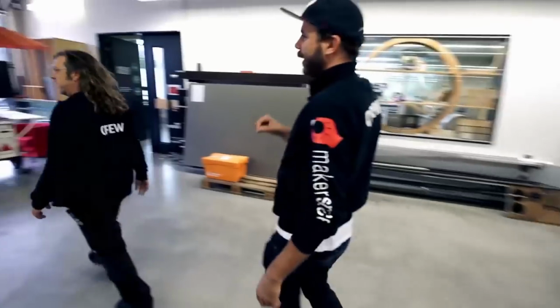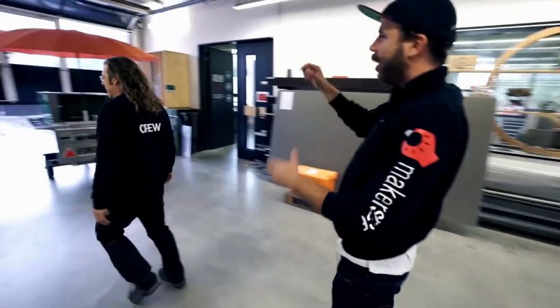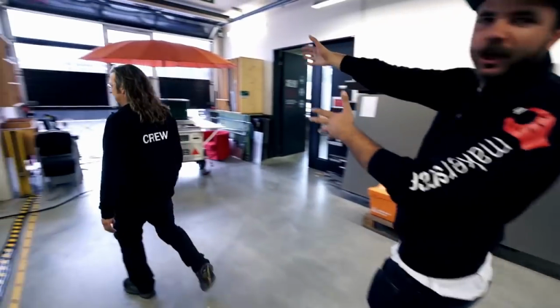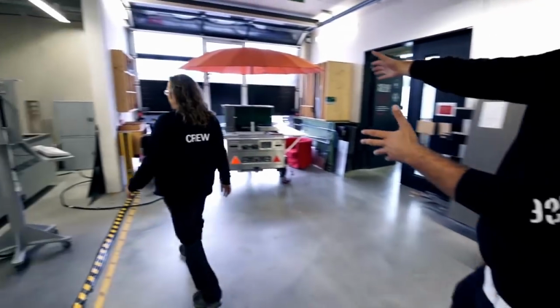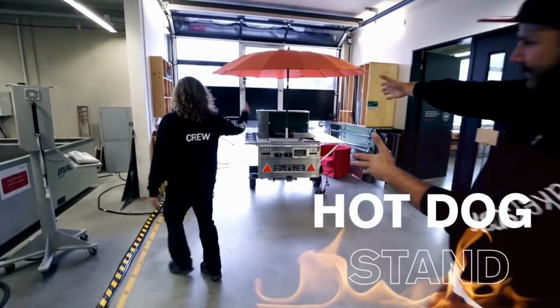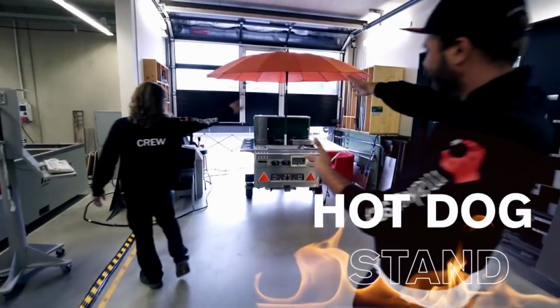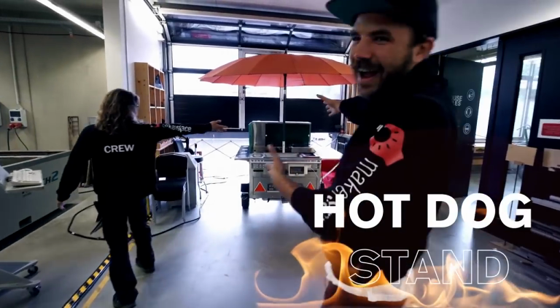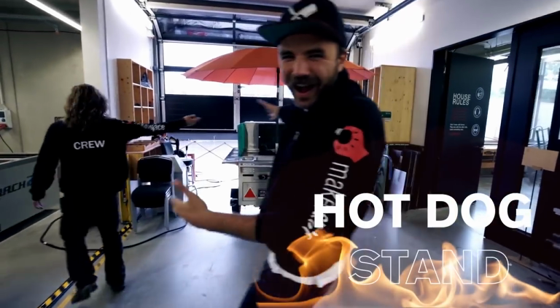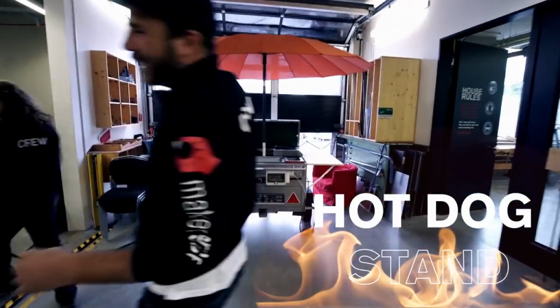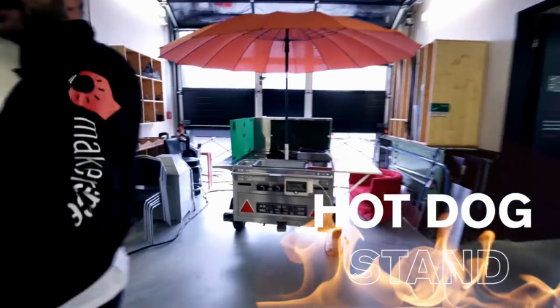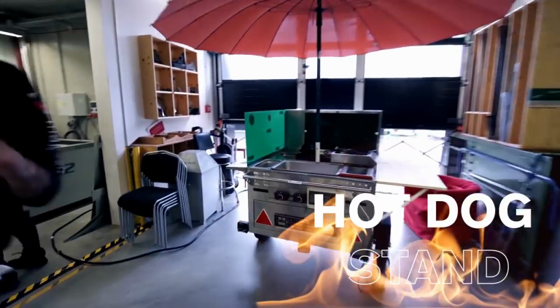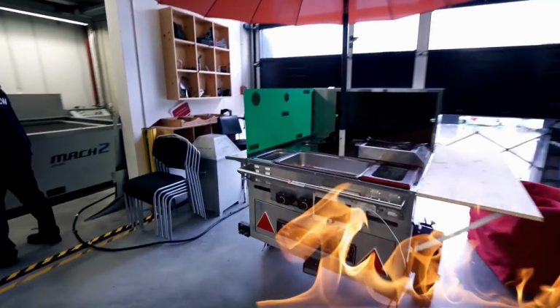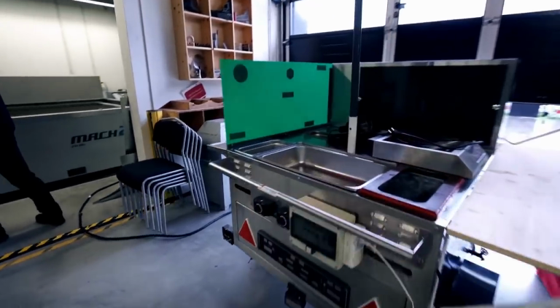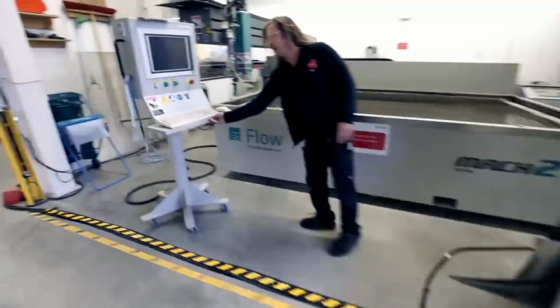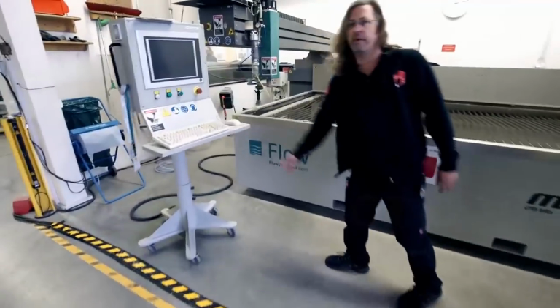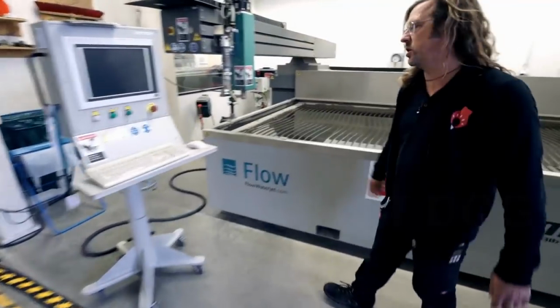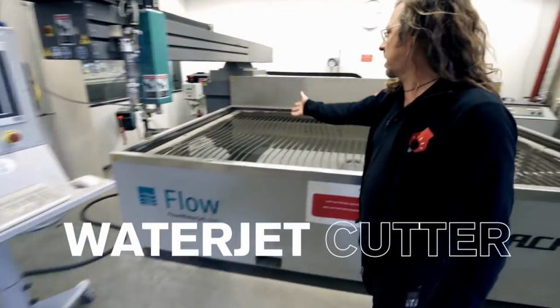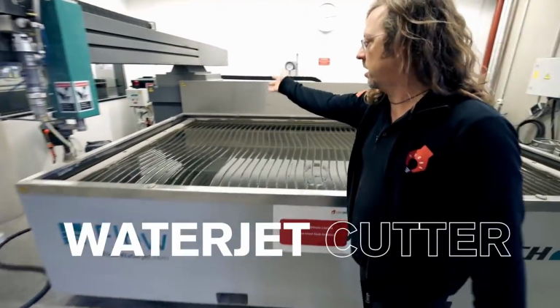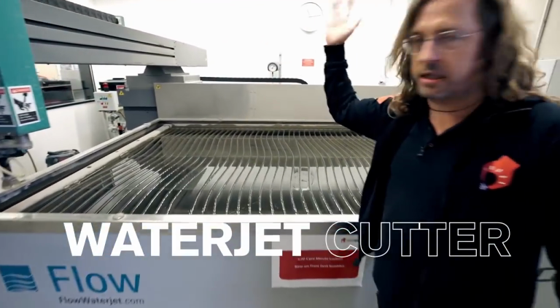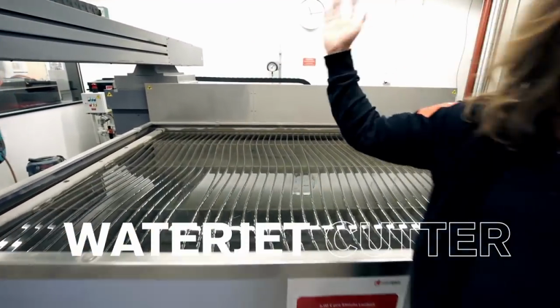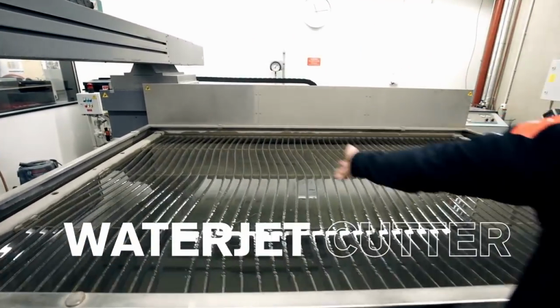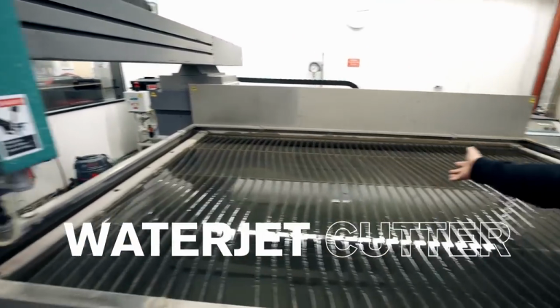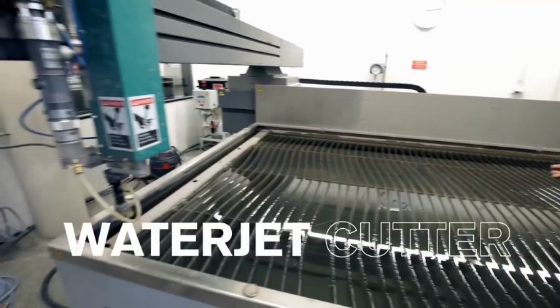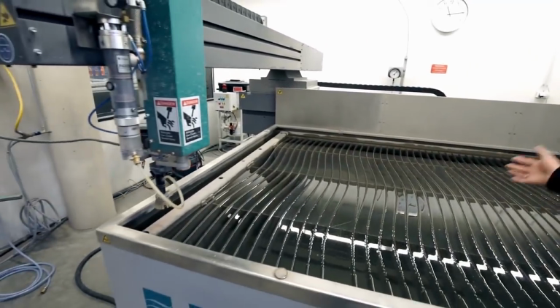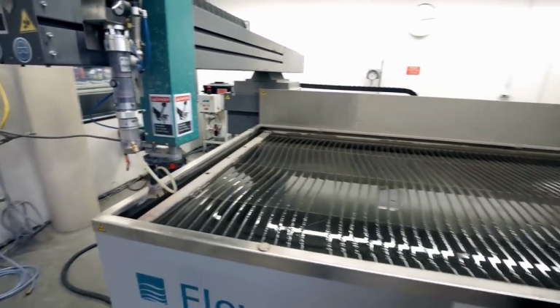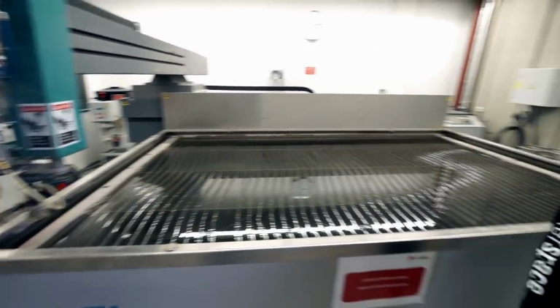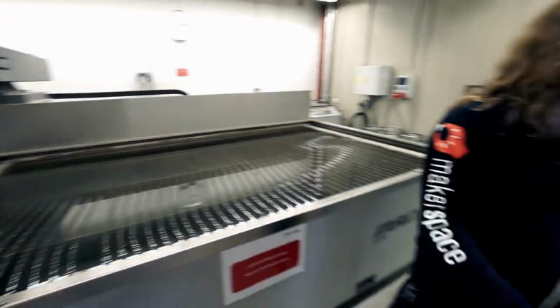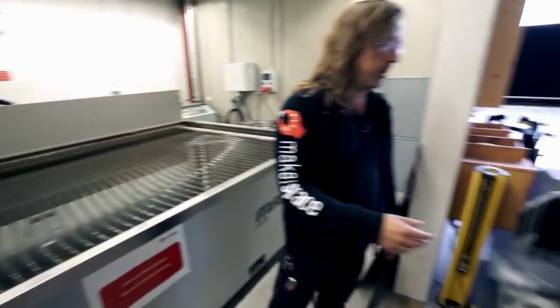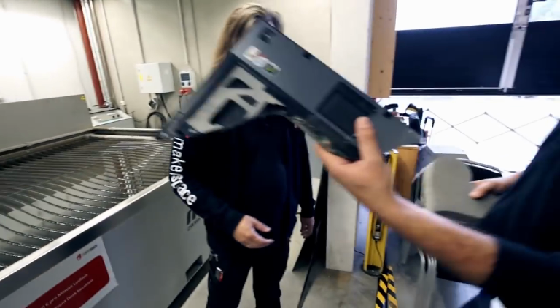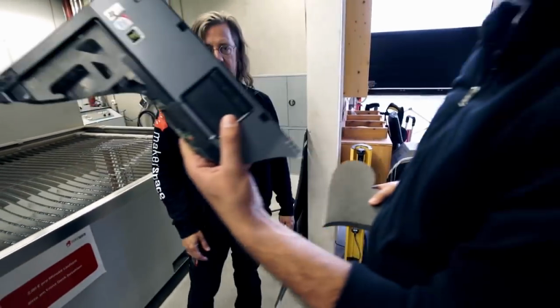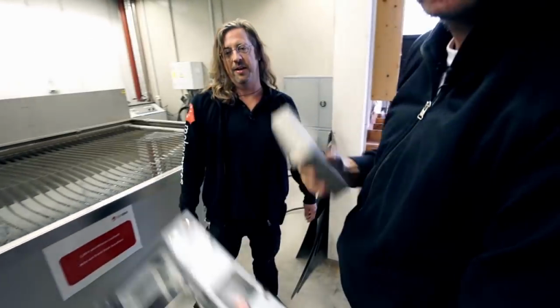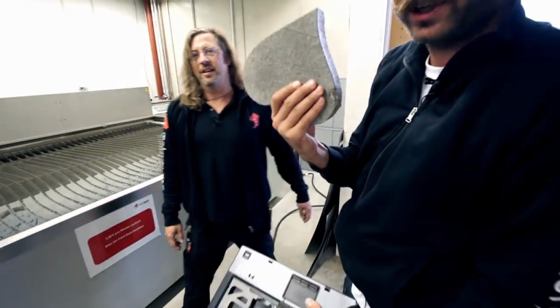Then we have our awesome hot dog stand — that's the most important machine. And here we have a water jet cutter. You can cut basically anything here — for example, laptops, stones.